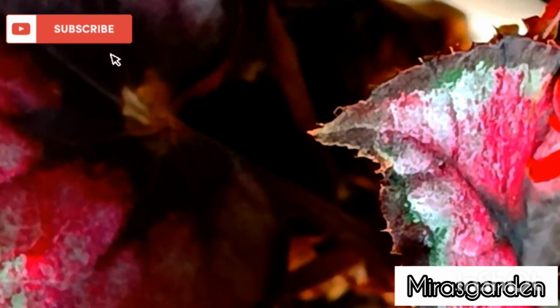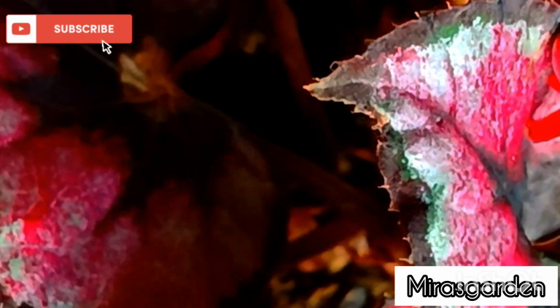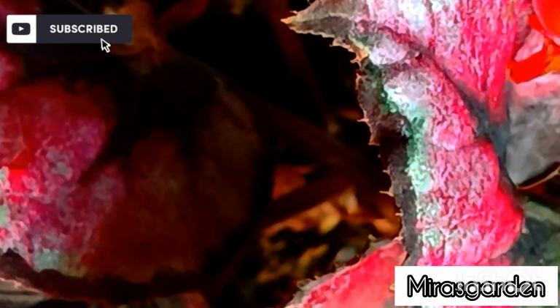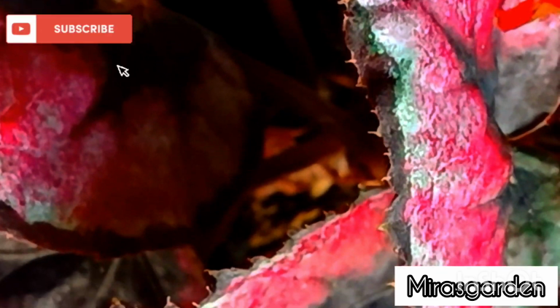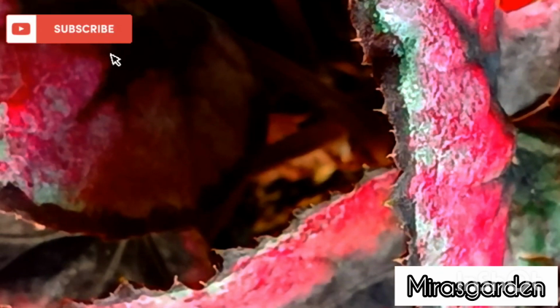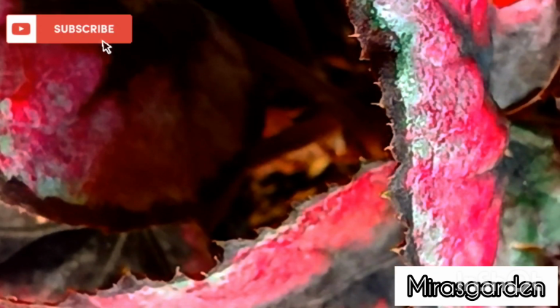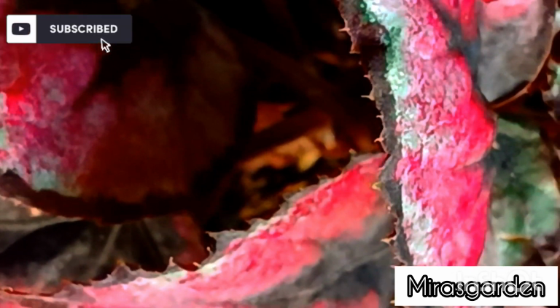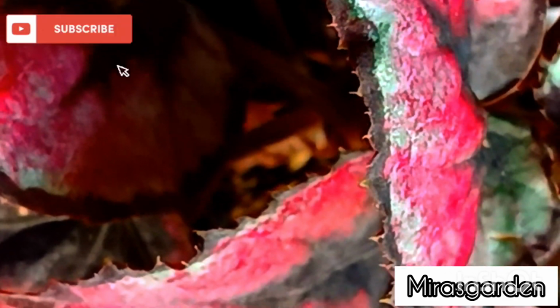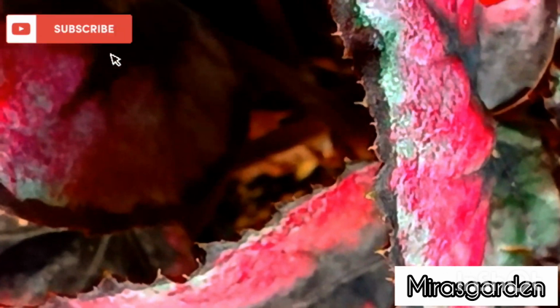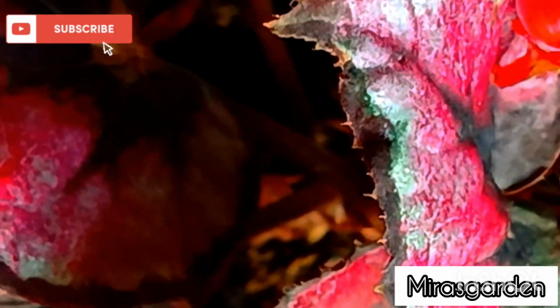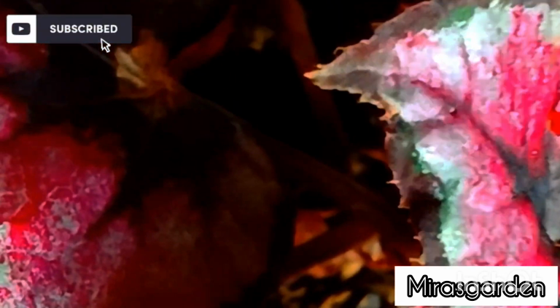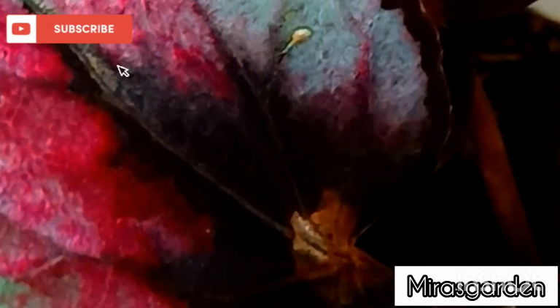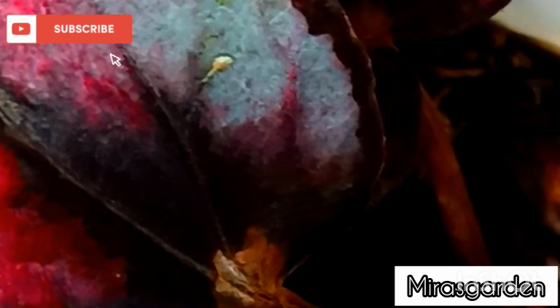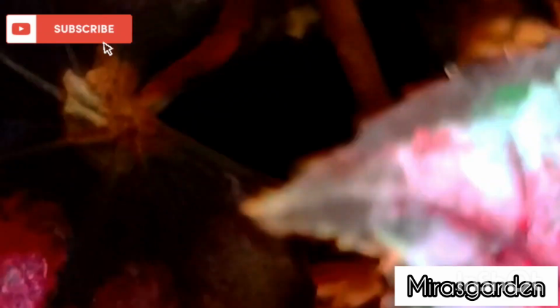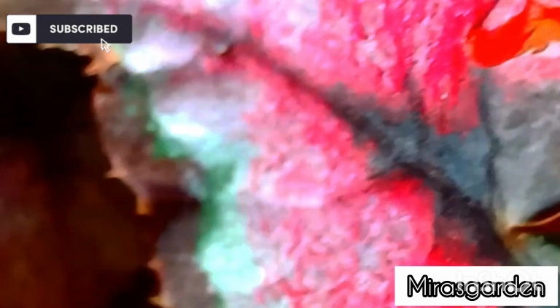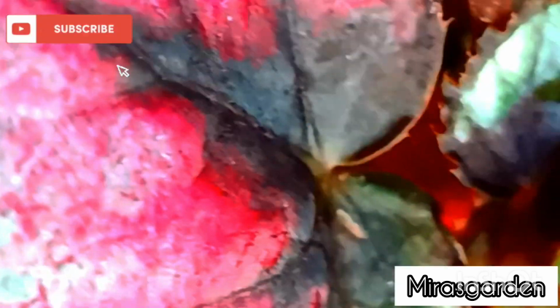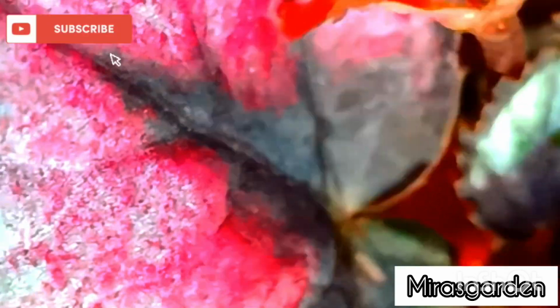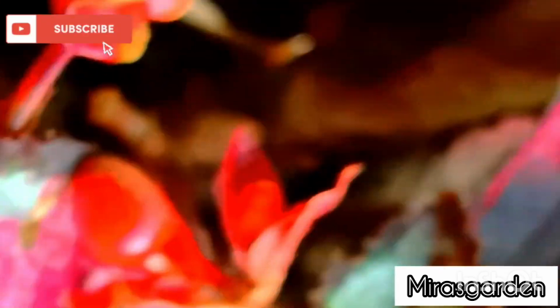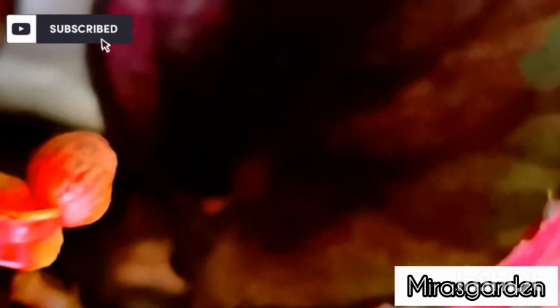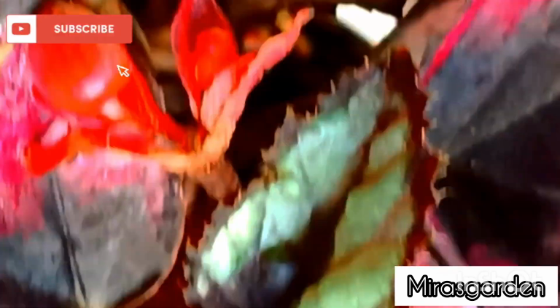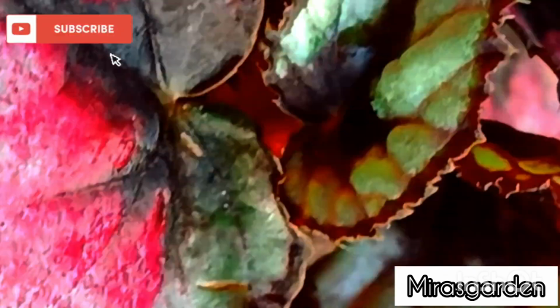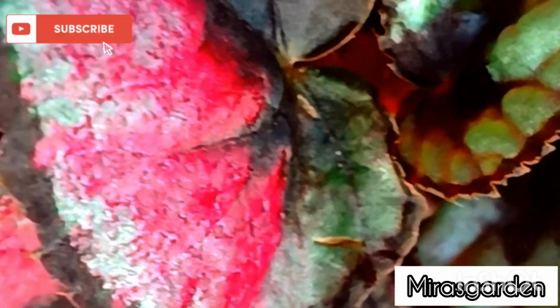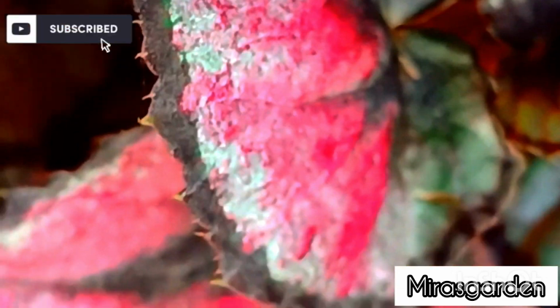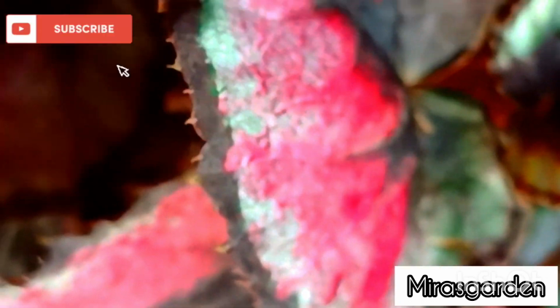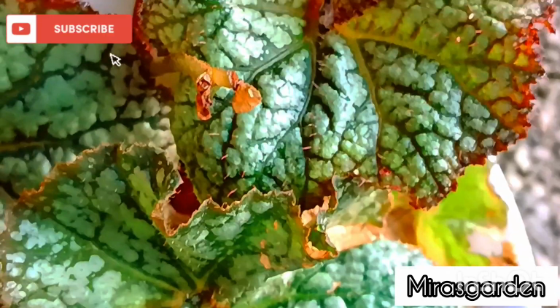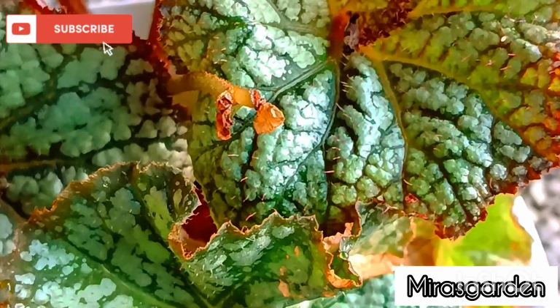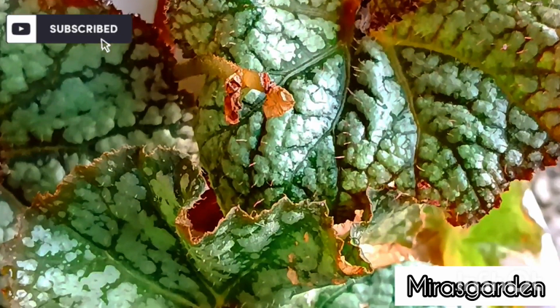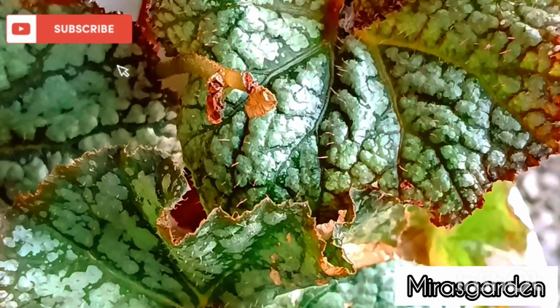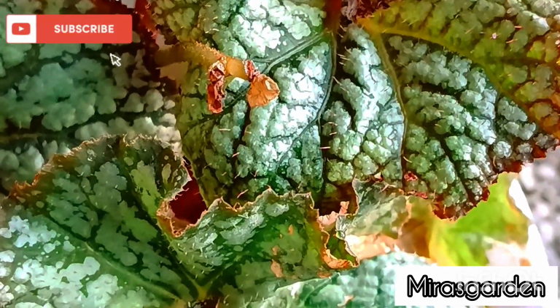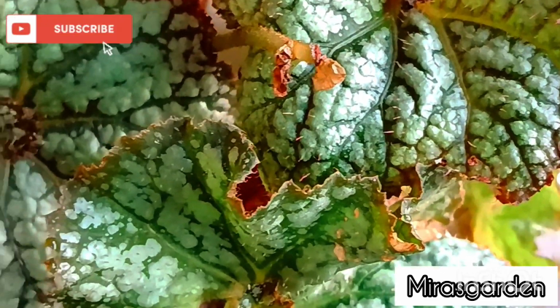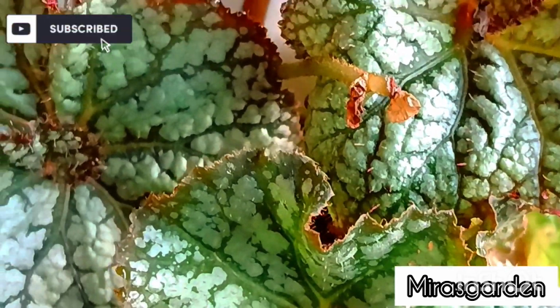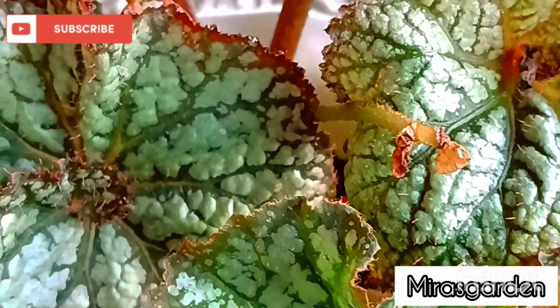The natural environment plays a vital role in the growth of Begonias. Begonias thrive in environments that have humidity, and they like well-drained soil. When planting Begonias, it is recommended to plant them in nutrient-rich soil.